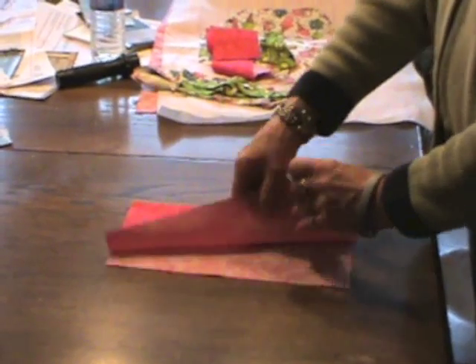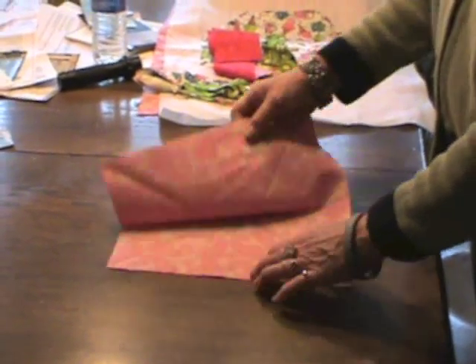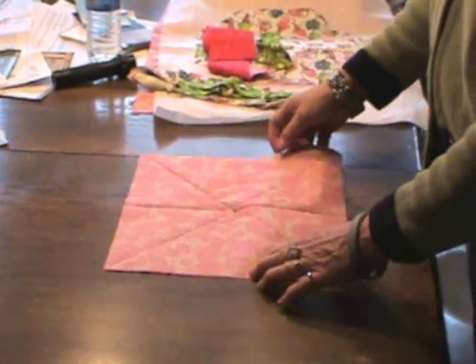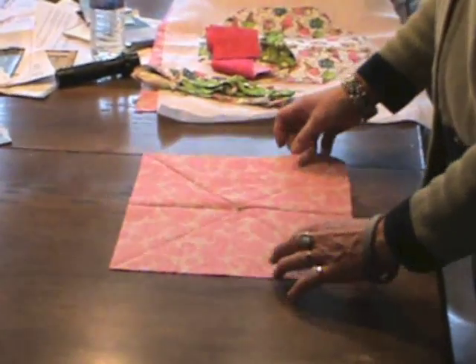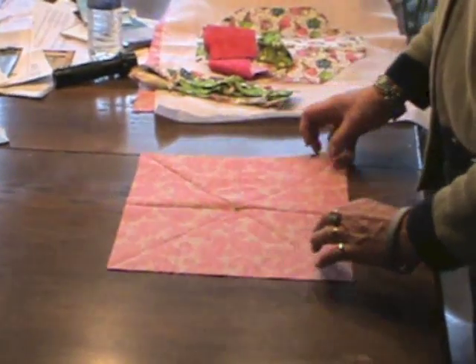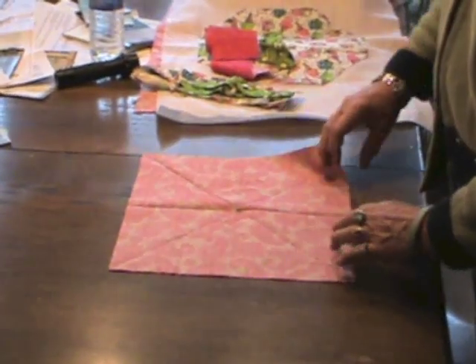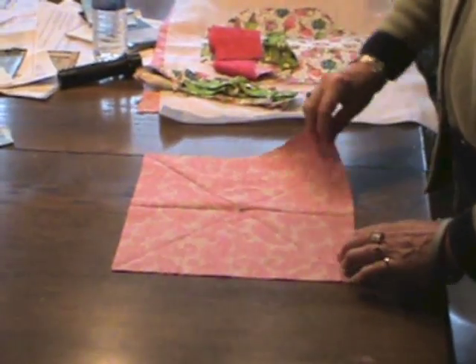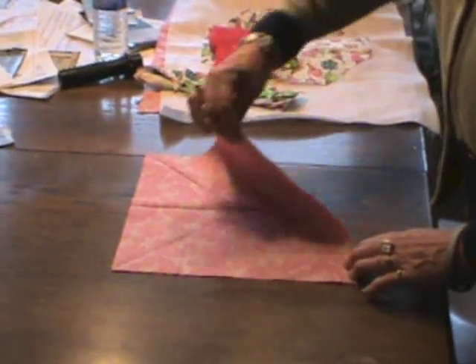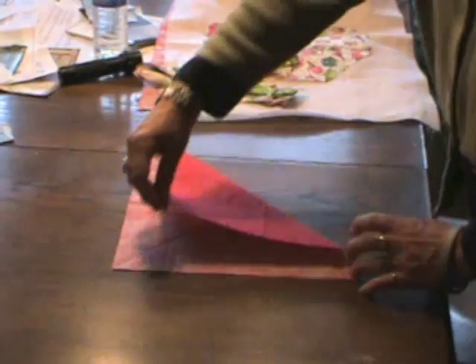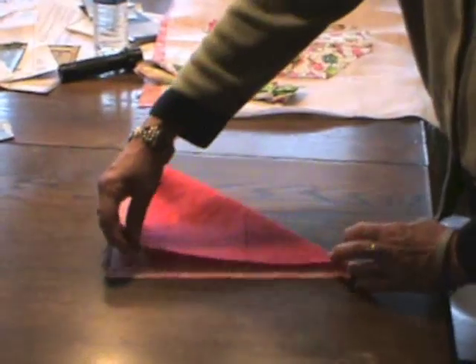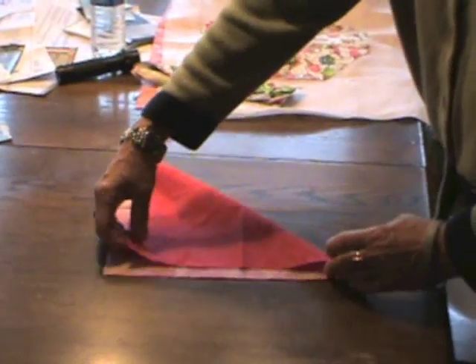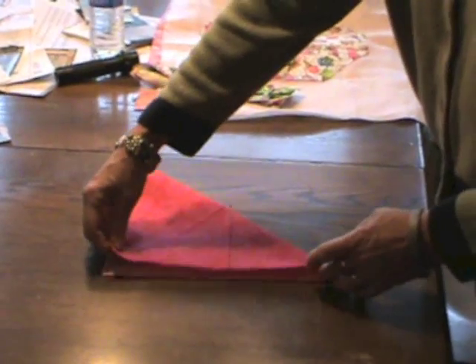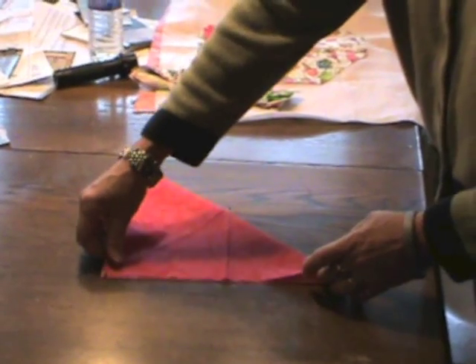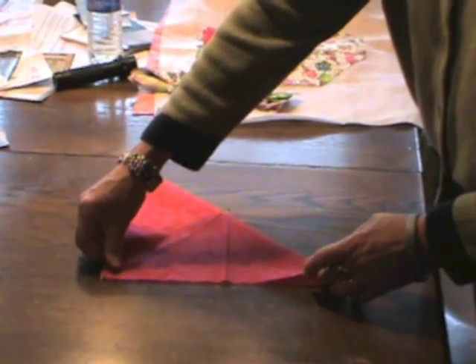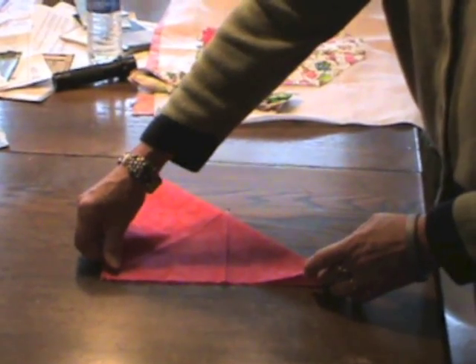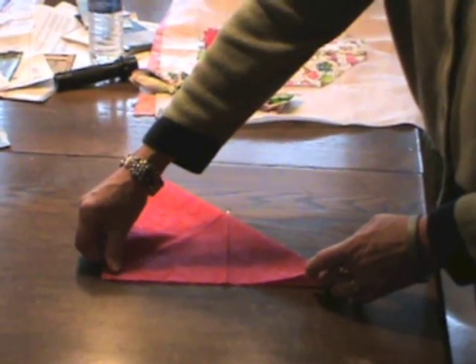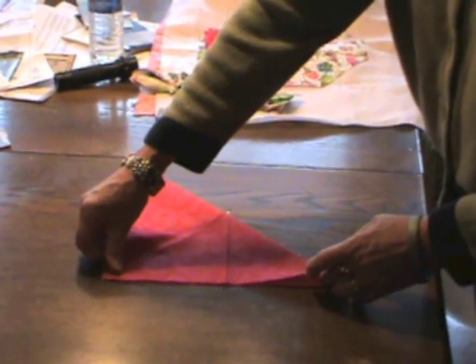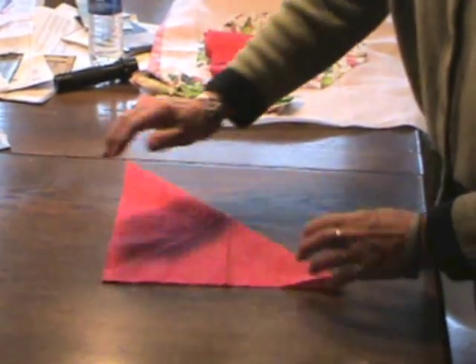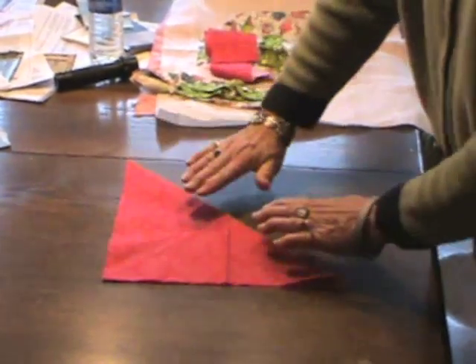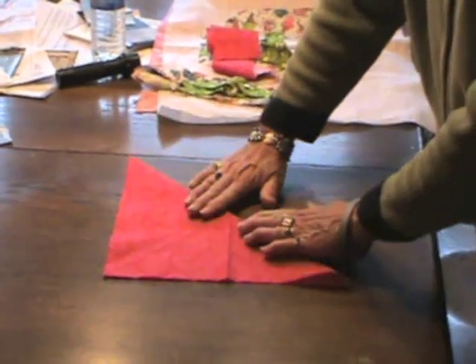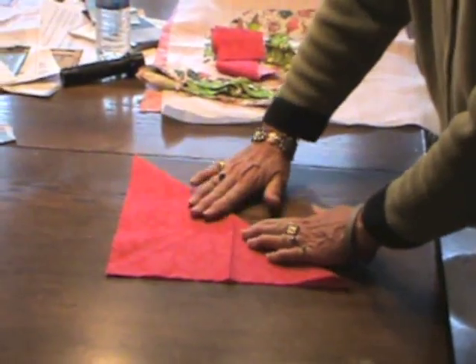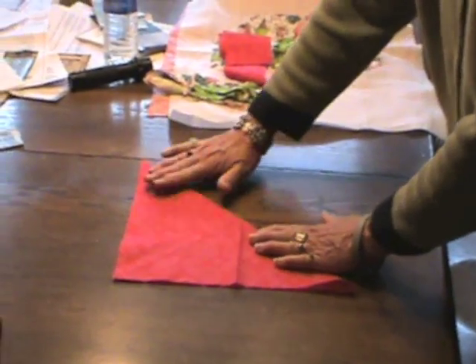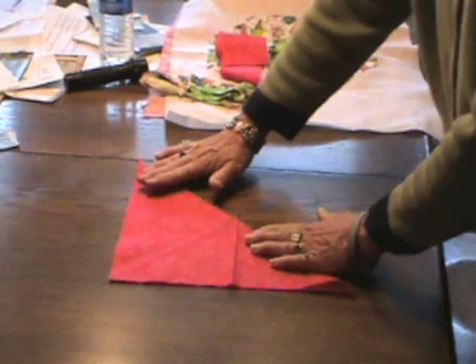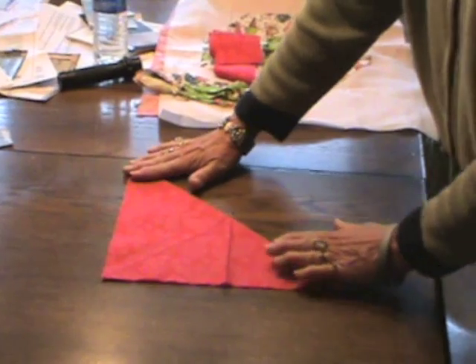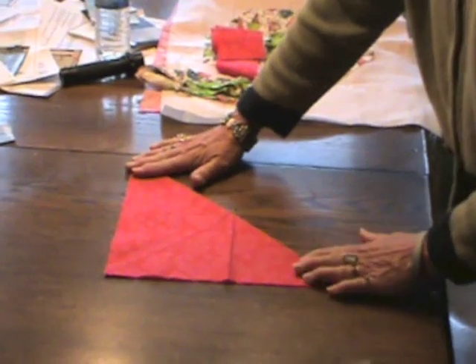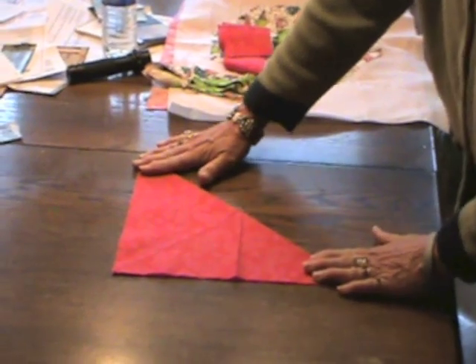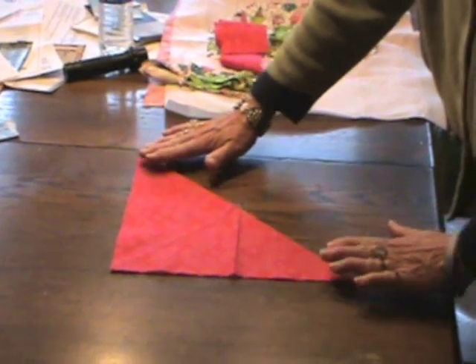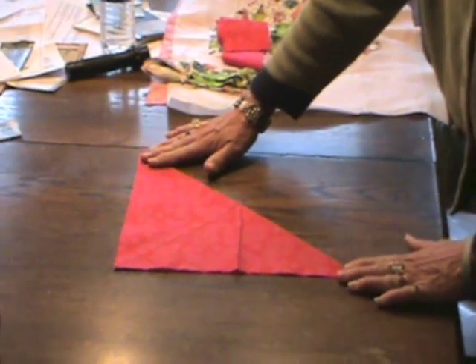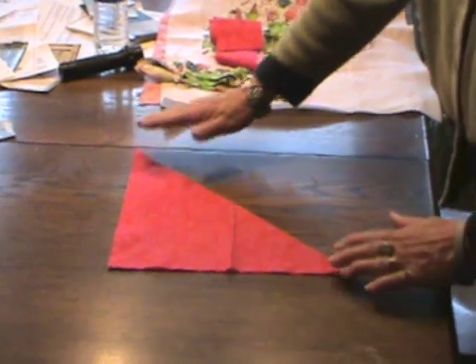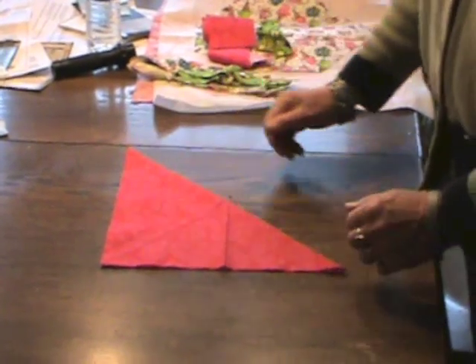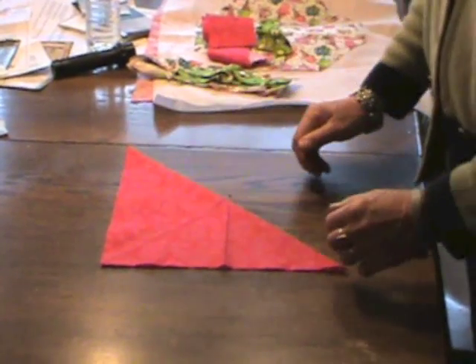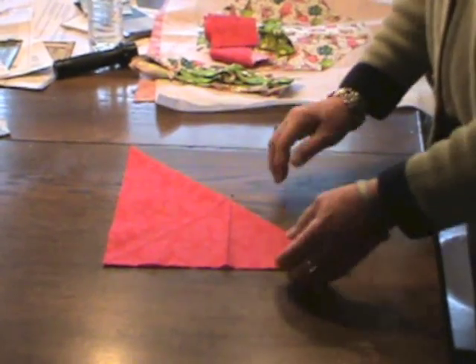I'm going to fold it in half lengthwise and then lightly press that crease. Open it up, fold it on the diagonal, and lightly press that crease as well.